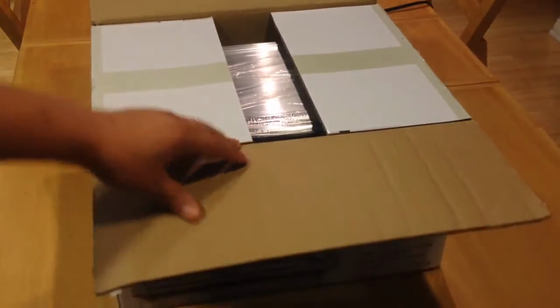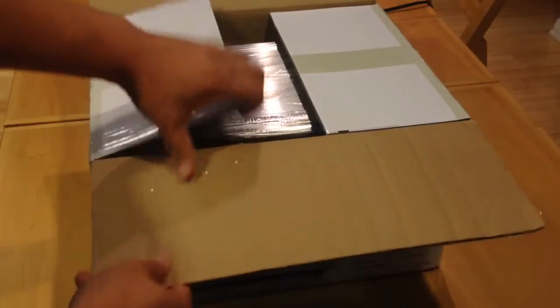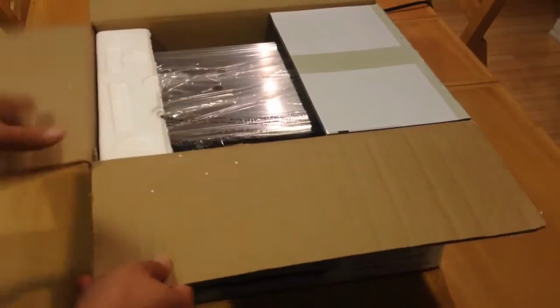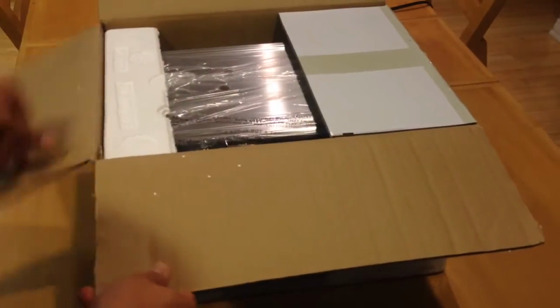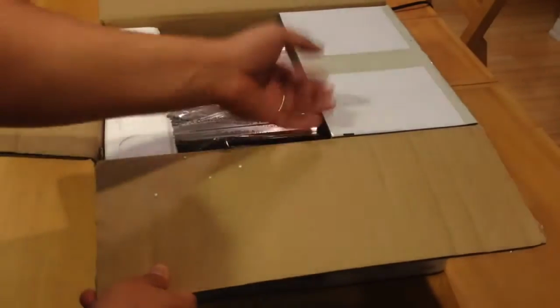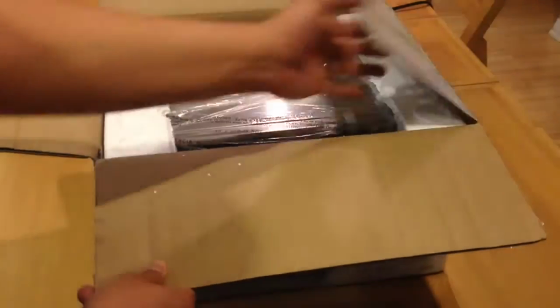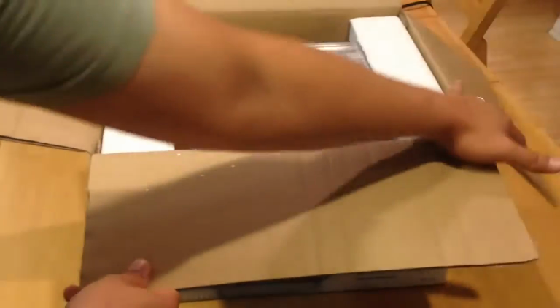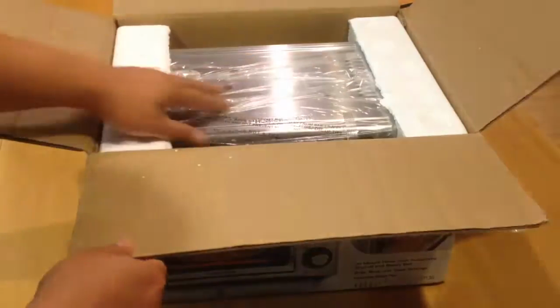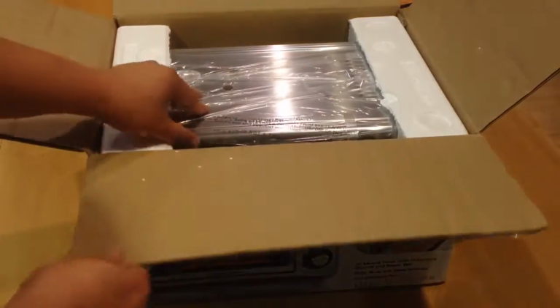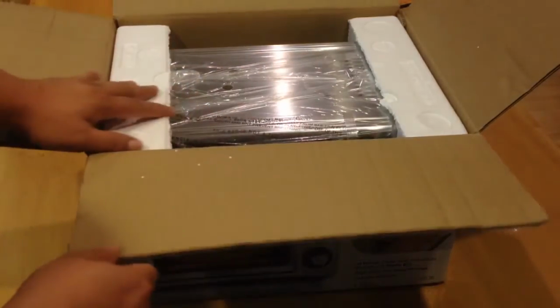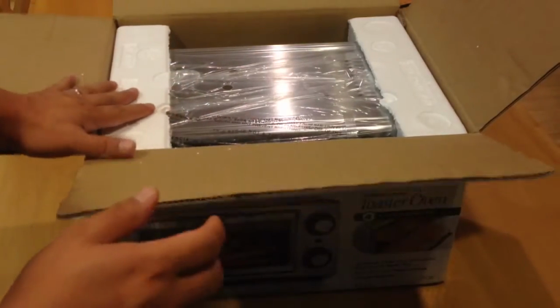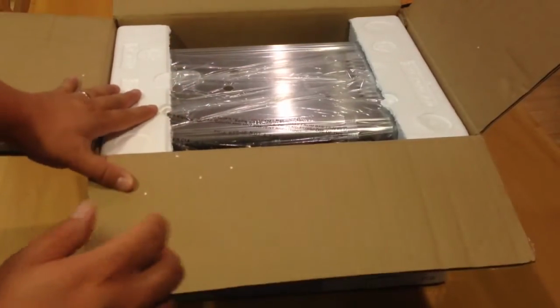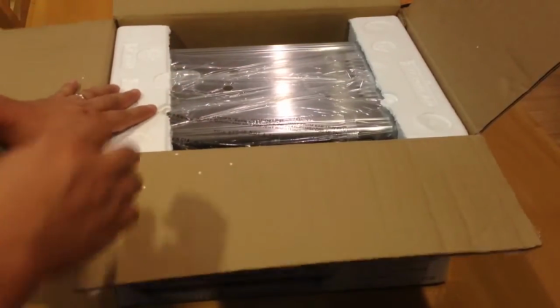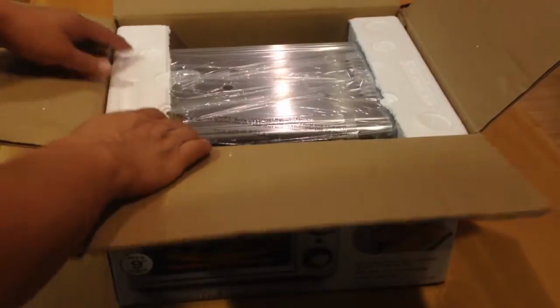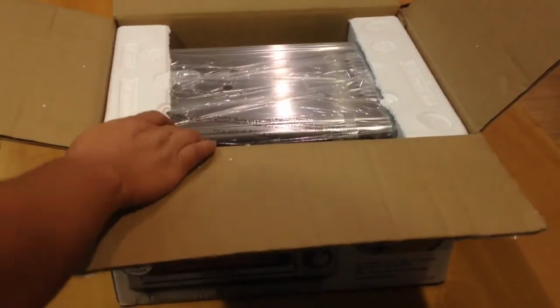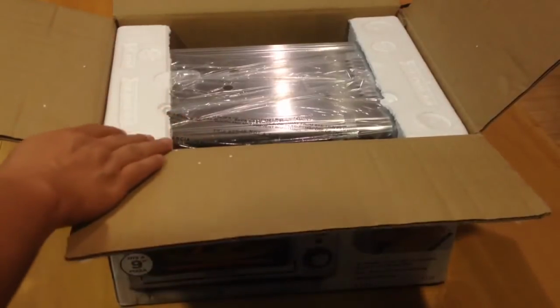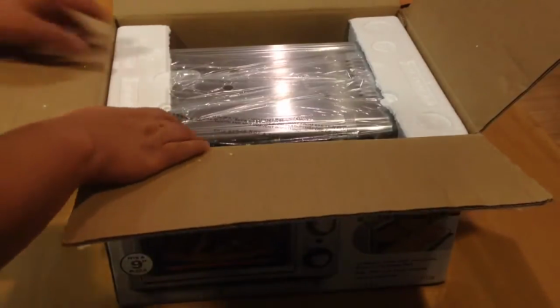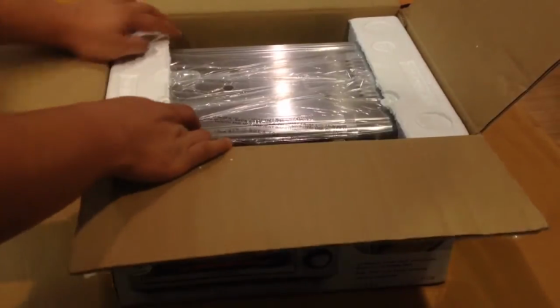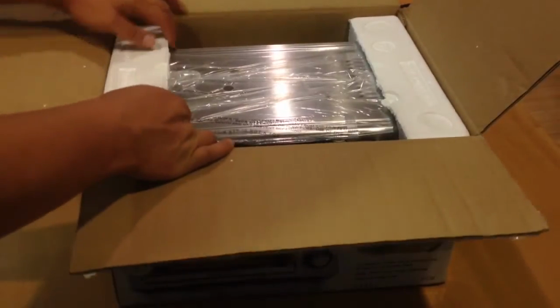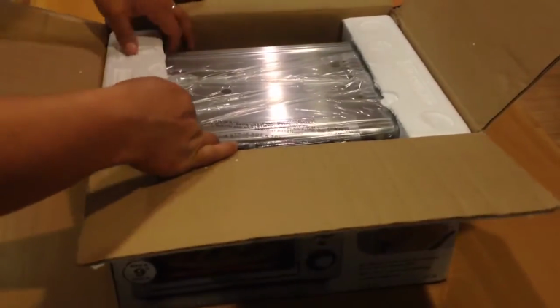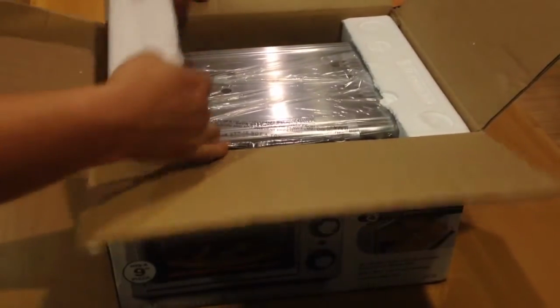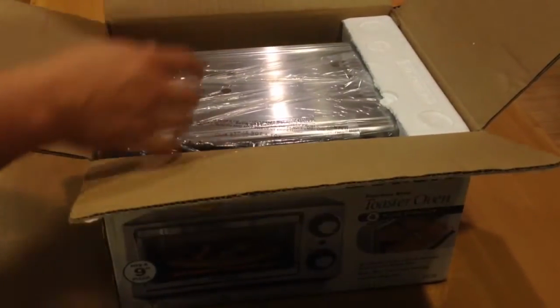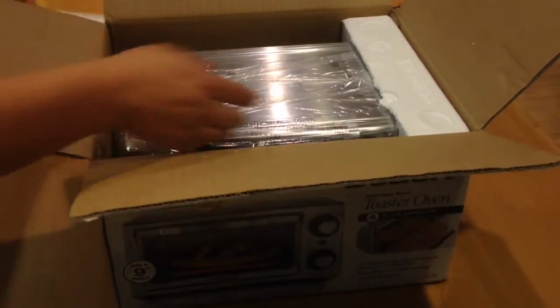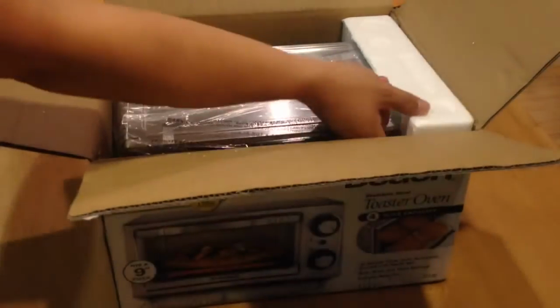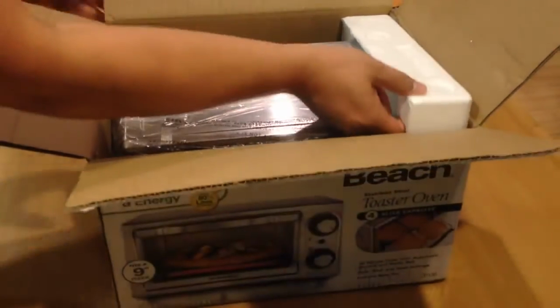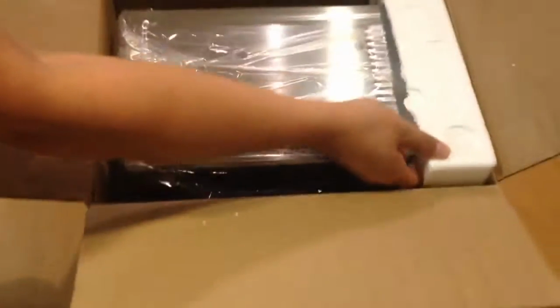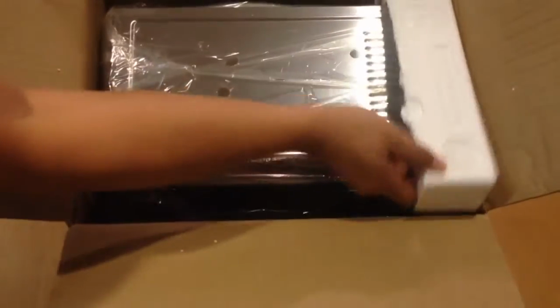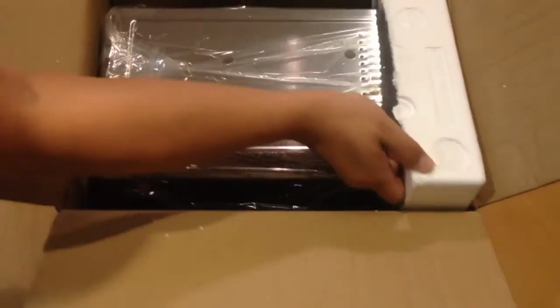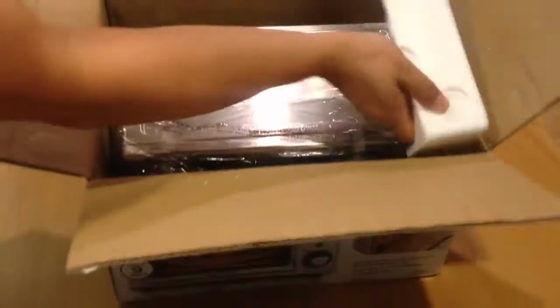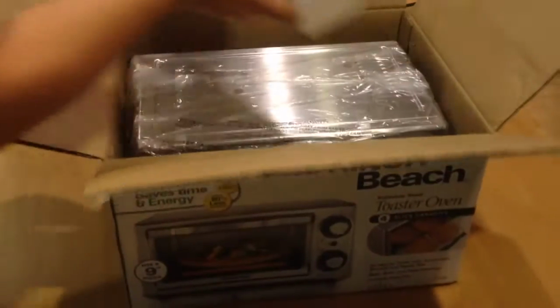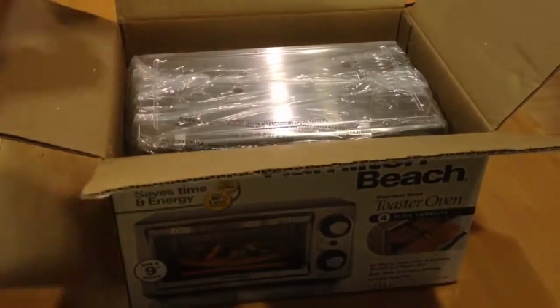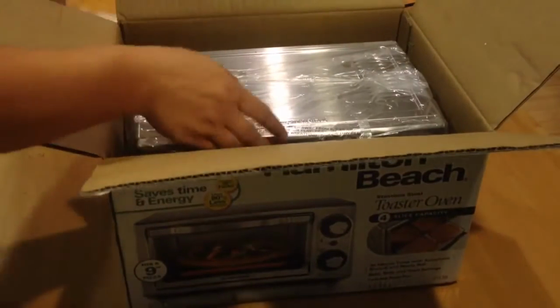Got it open — the moment of truth. The reason why I got it is because it's sort of like a stainless steel color, so it goes with my kitchen. It comes with these styrofoam inserts.